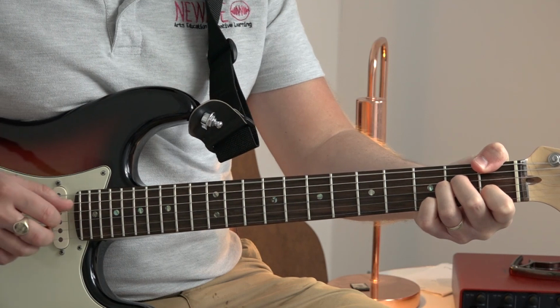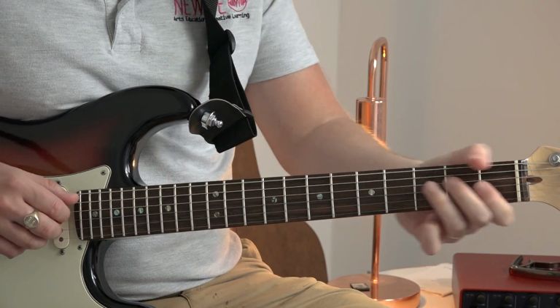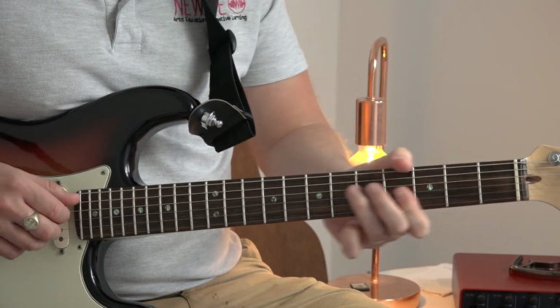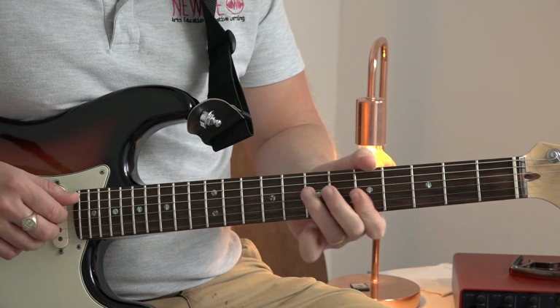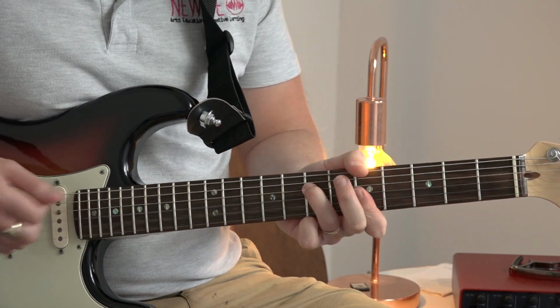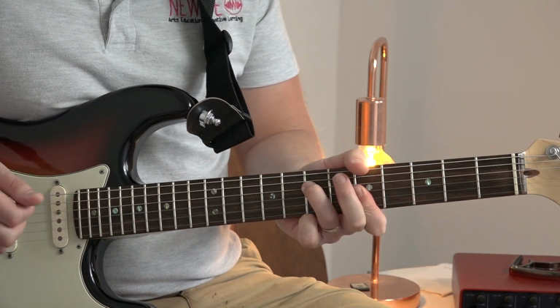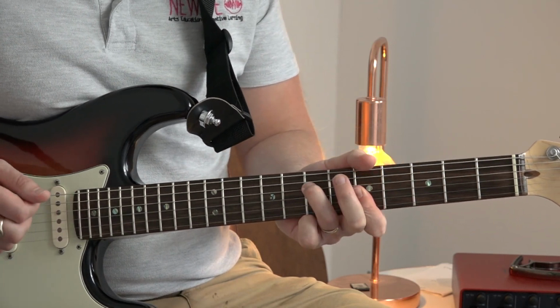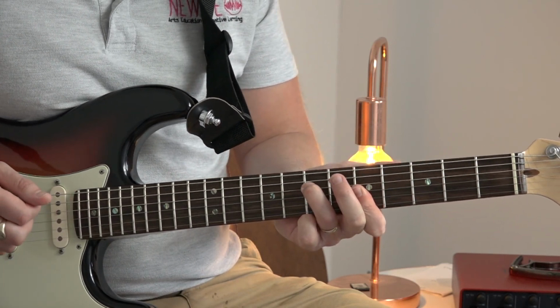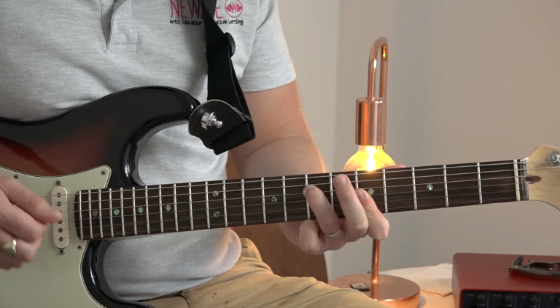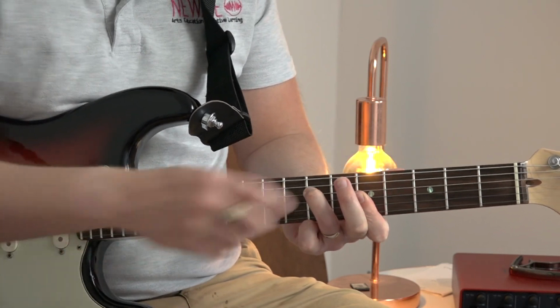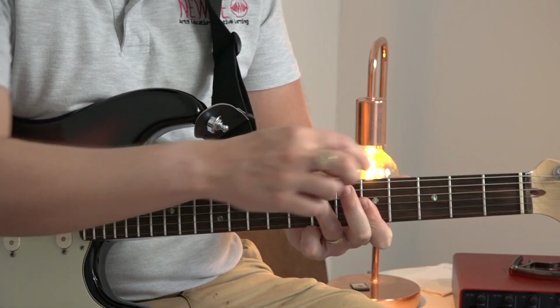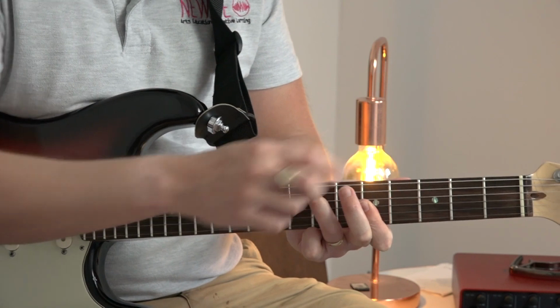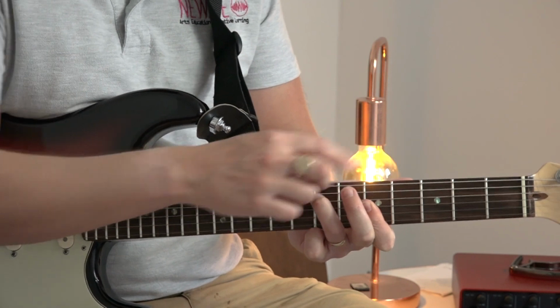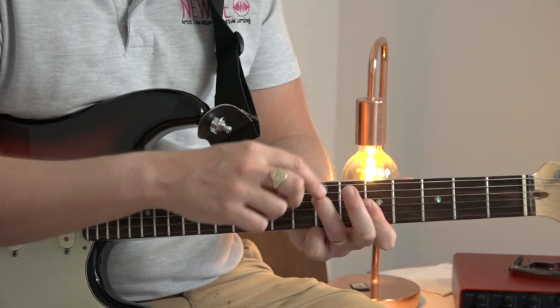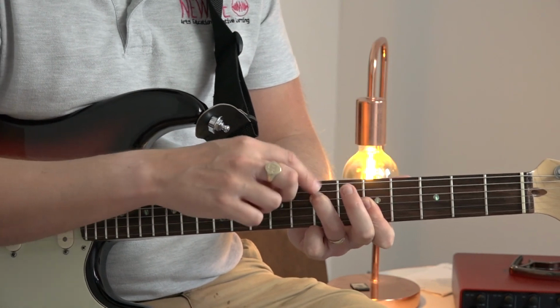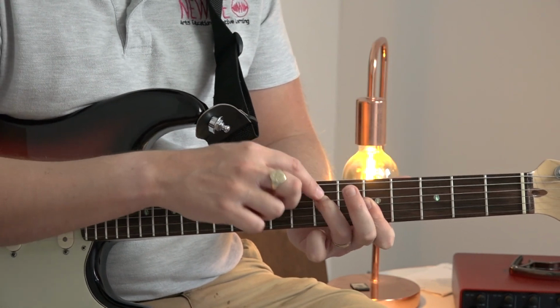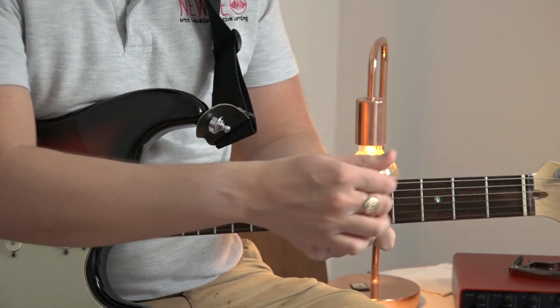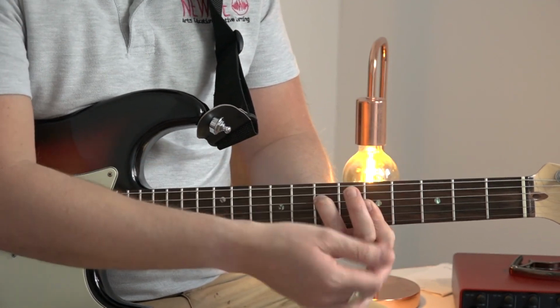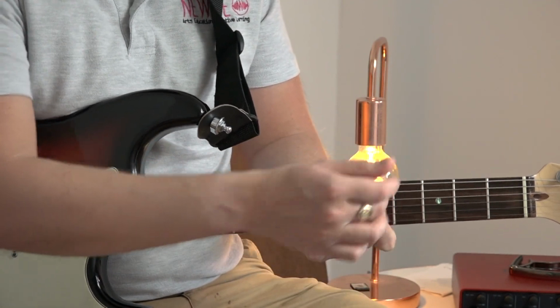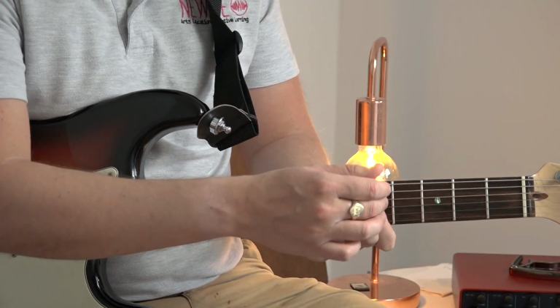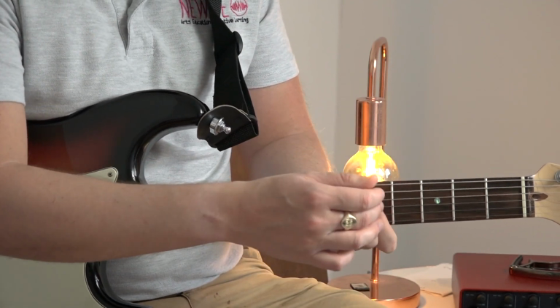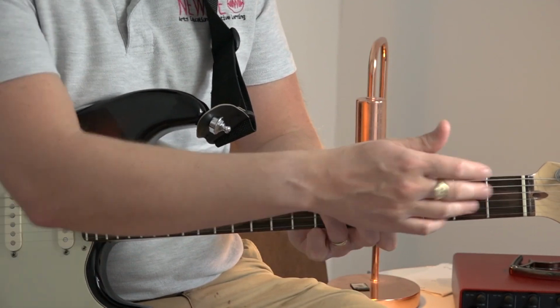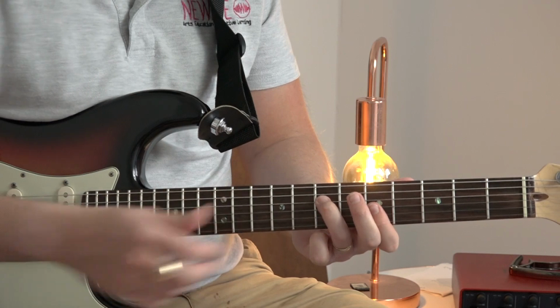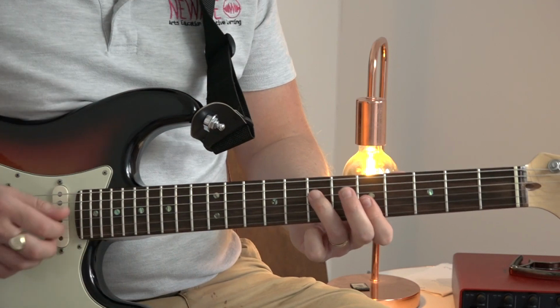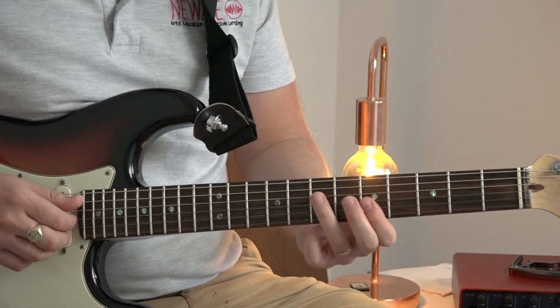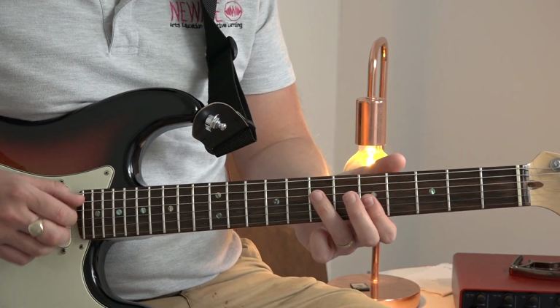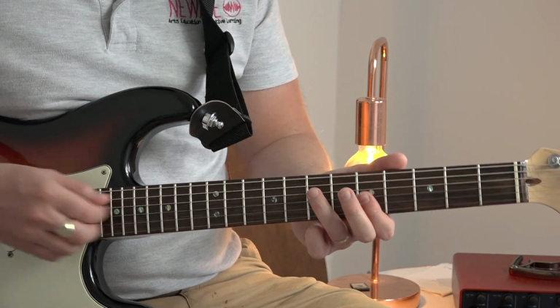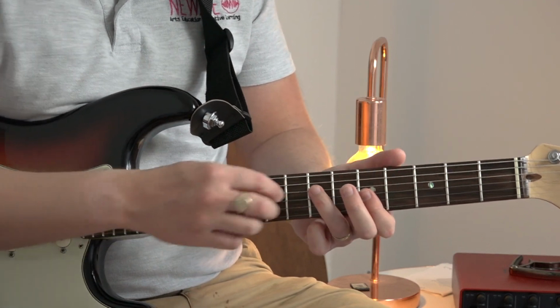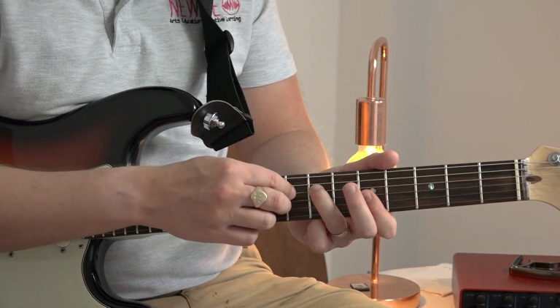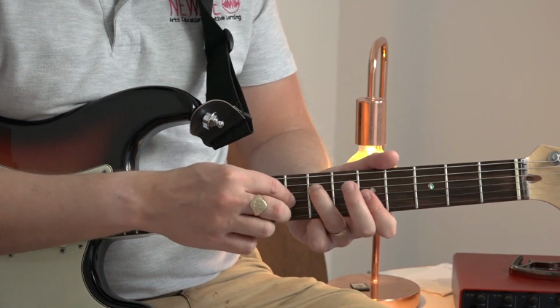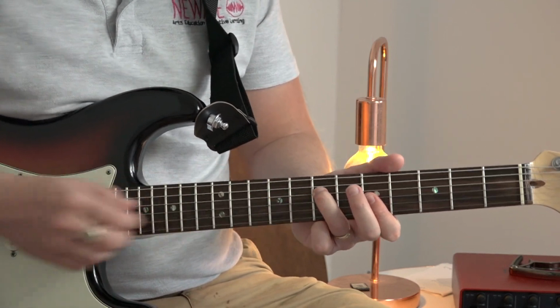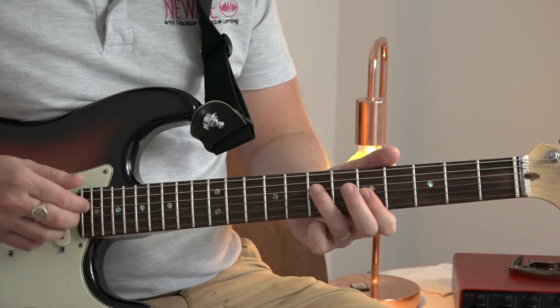Then we're going to move all the way up to the fifth fret, where we've got third finger on fret number seven, string number four, and then we're barring from strings three, two, one on fret number five with our first finger. We're just plucking four, three, two together.